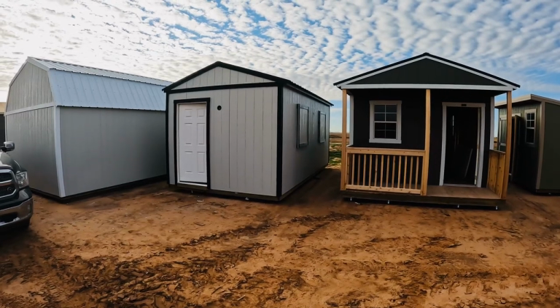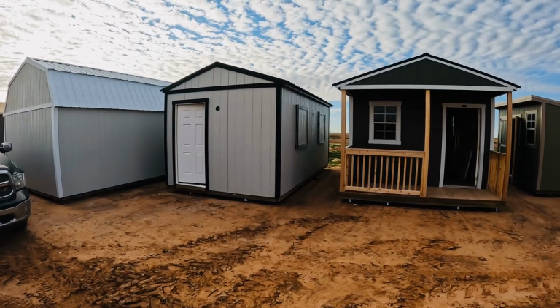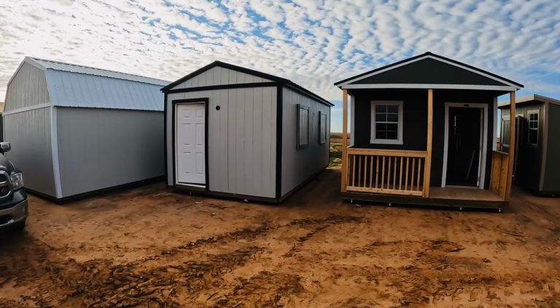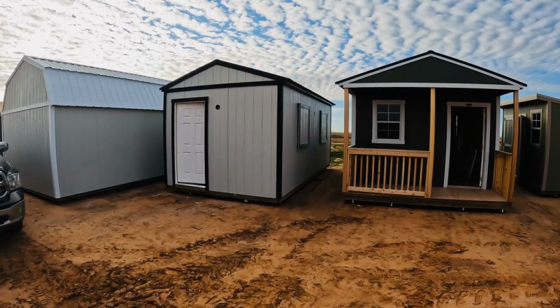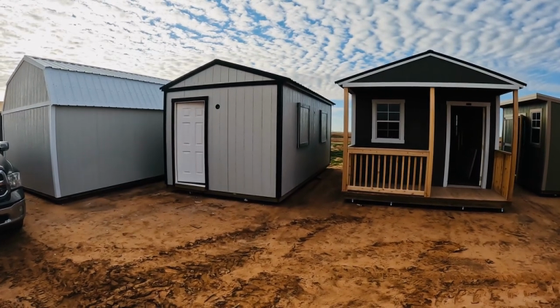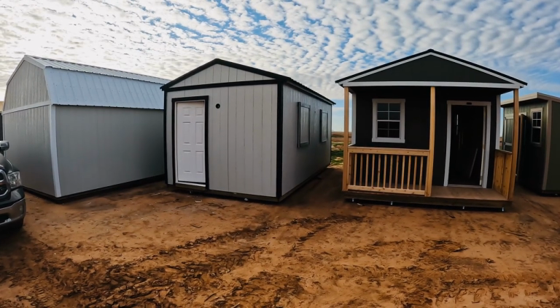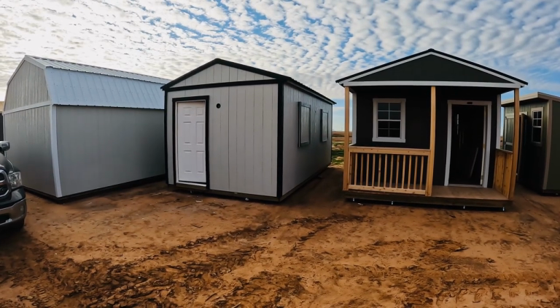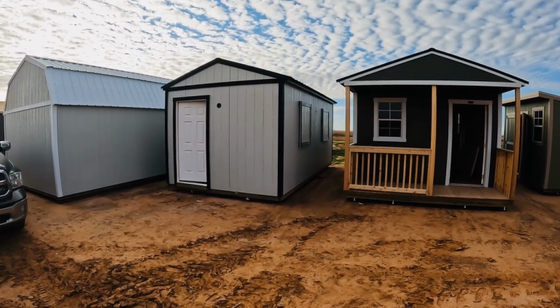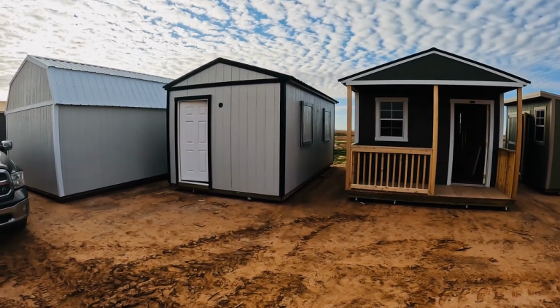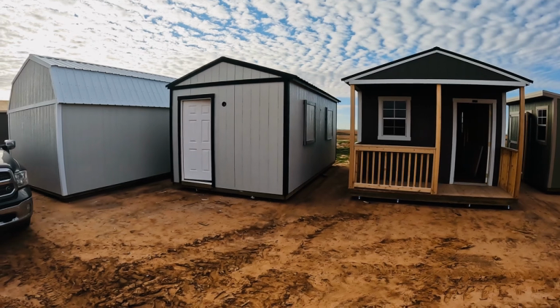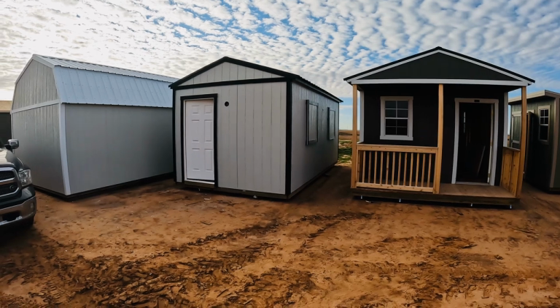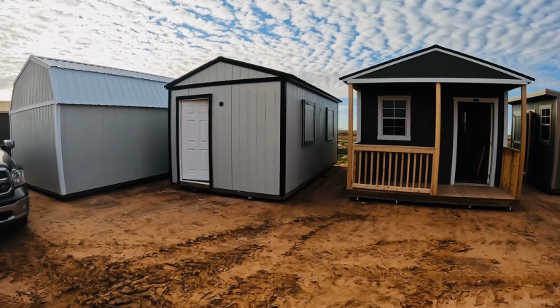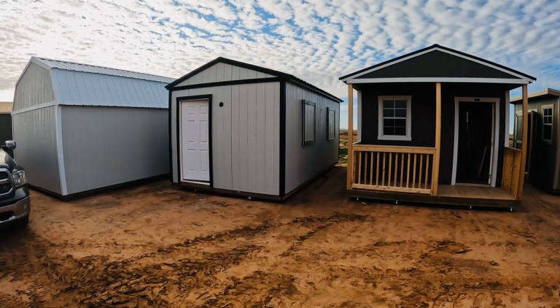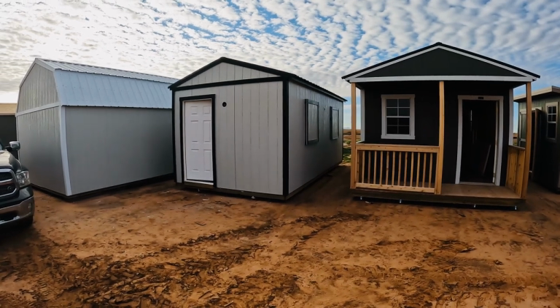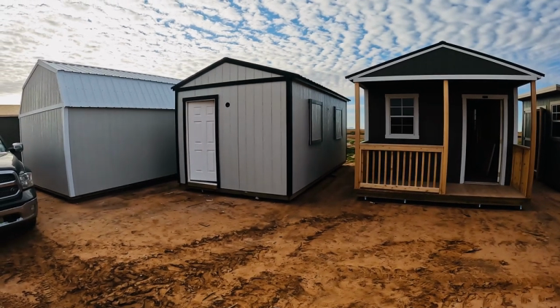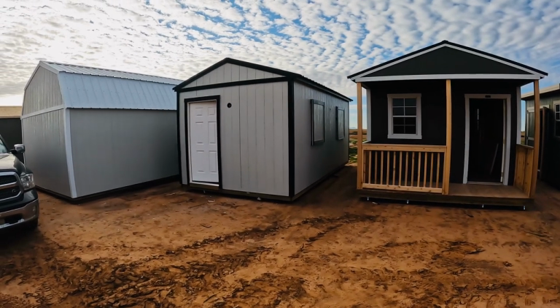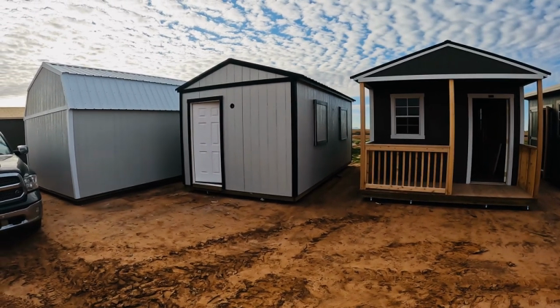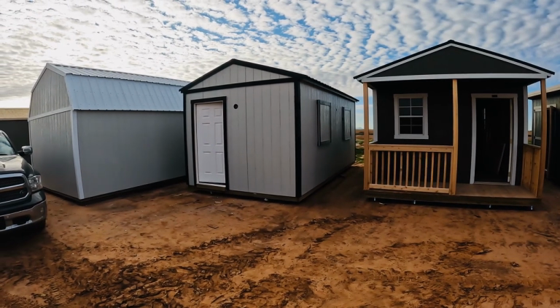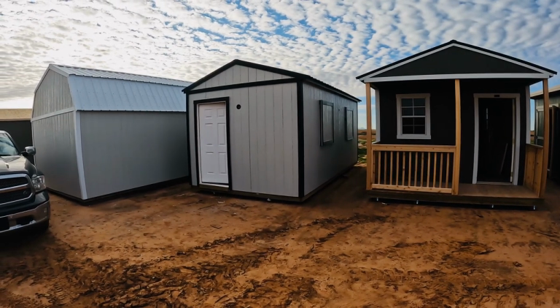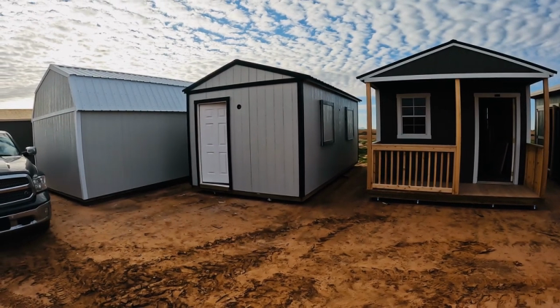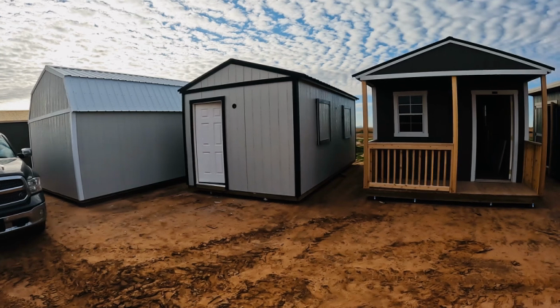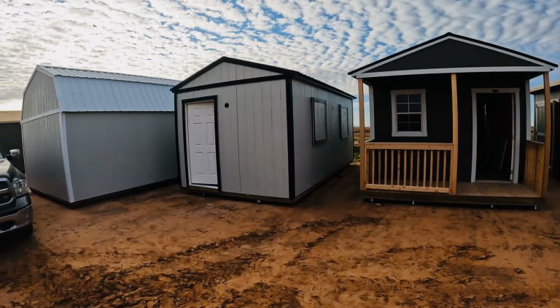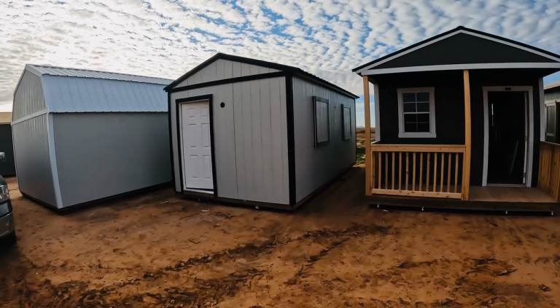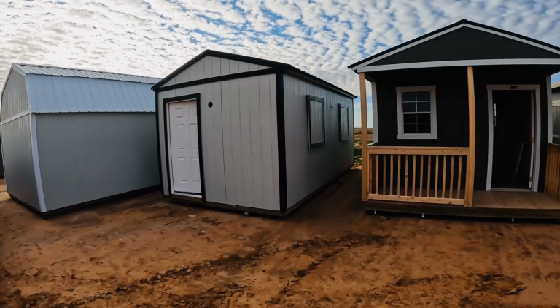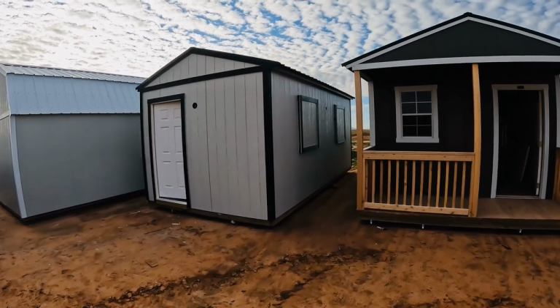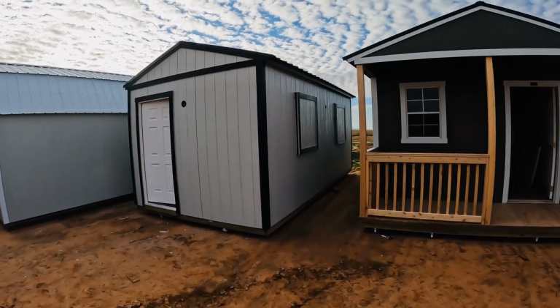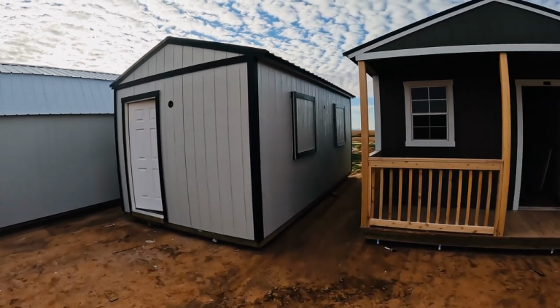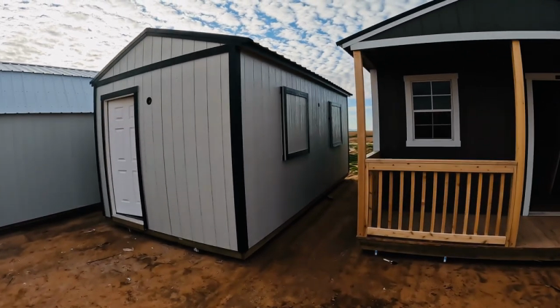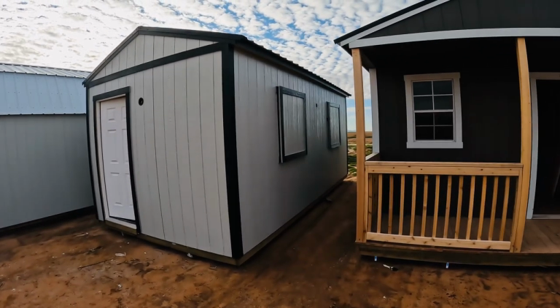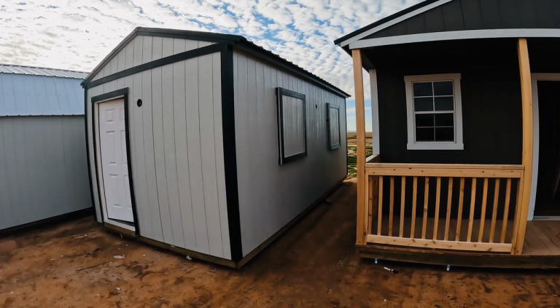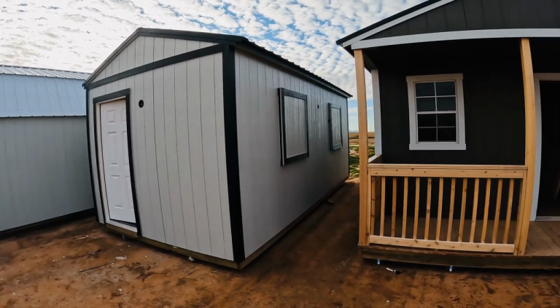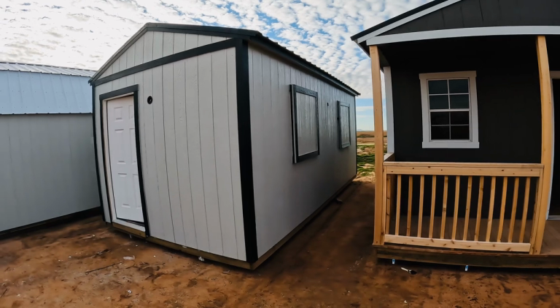Good morning guys from shopcontainers.com out in beautiful Arizona. I just want to give you a quick look at this concession stand we did. It's going to be for a local high school baseball team. I'll show you these windows in a second, but when they're not using it they close those custom window shades up and lock it.